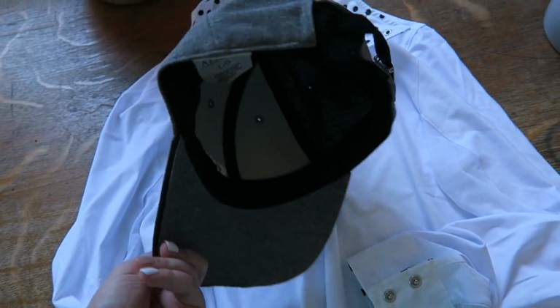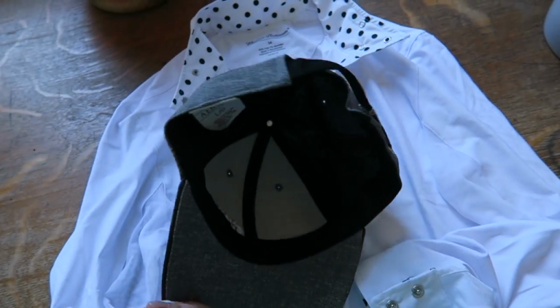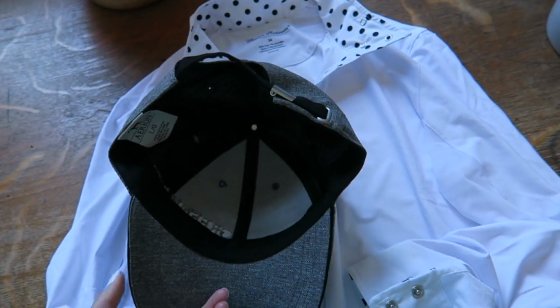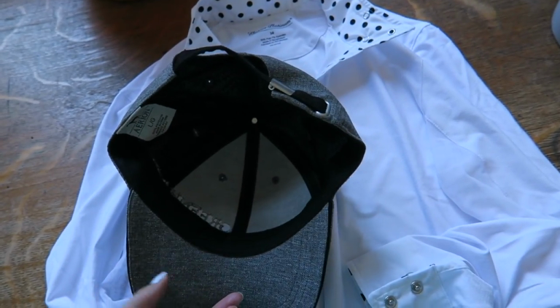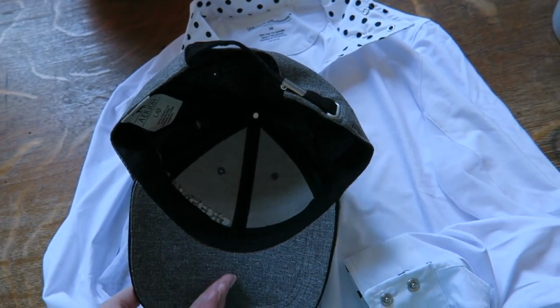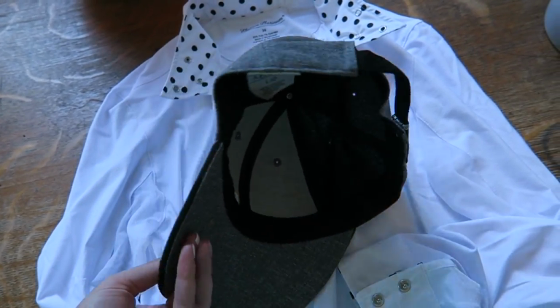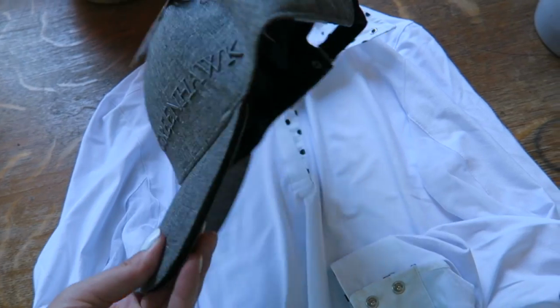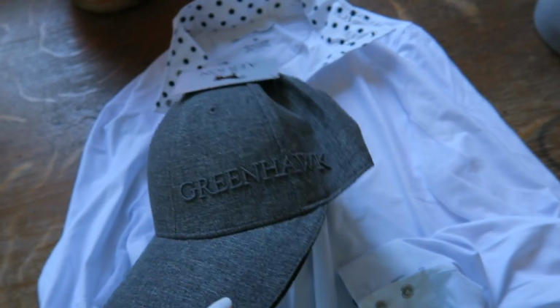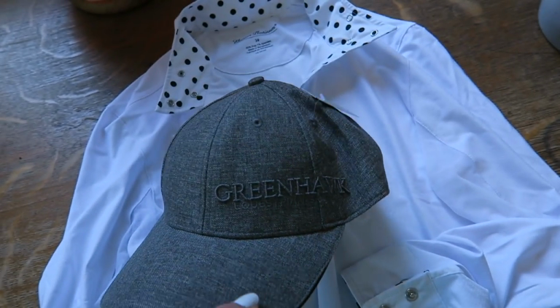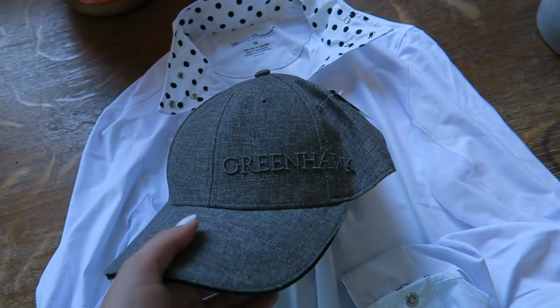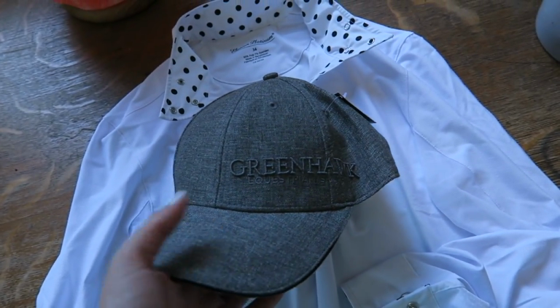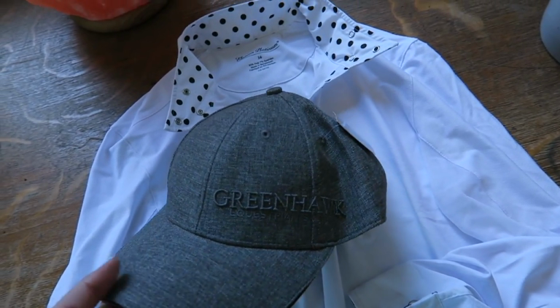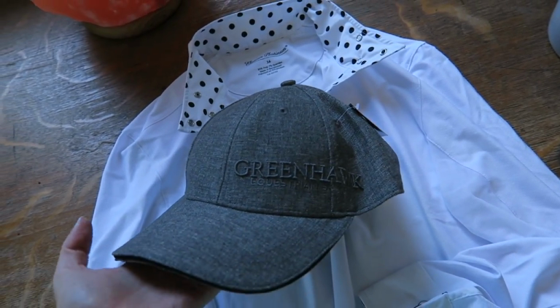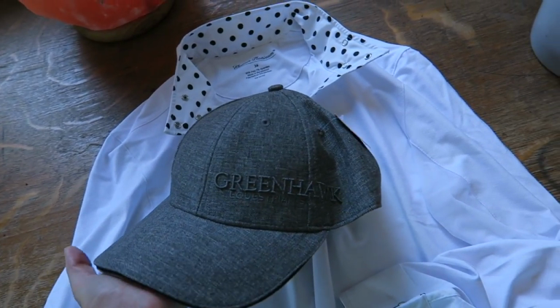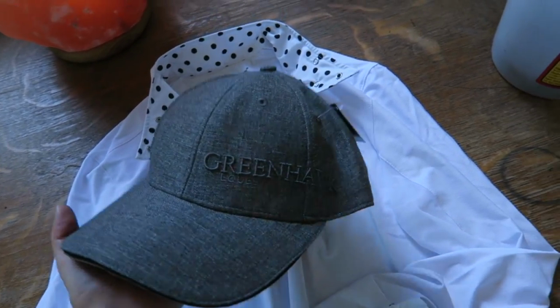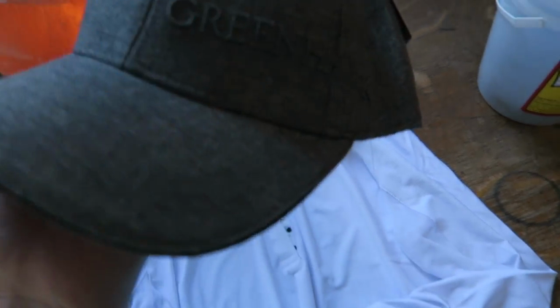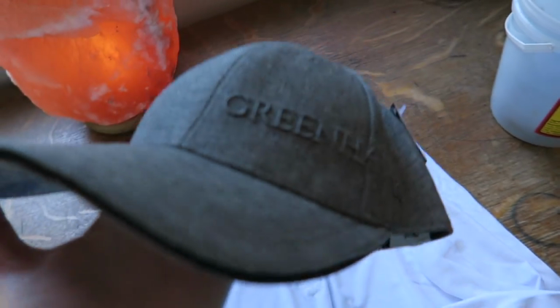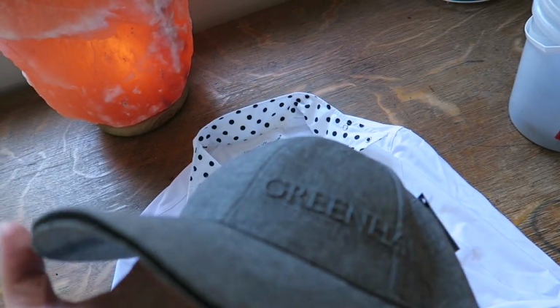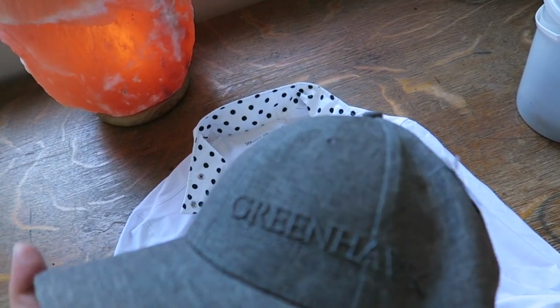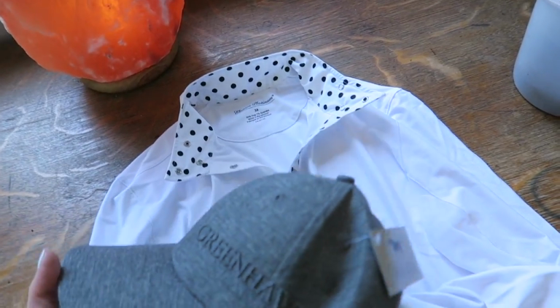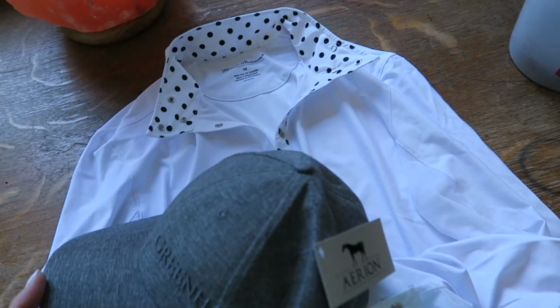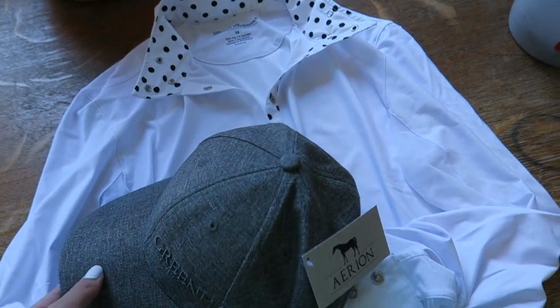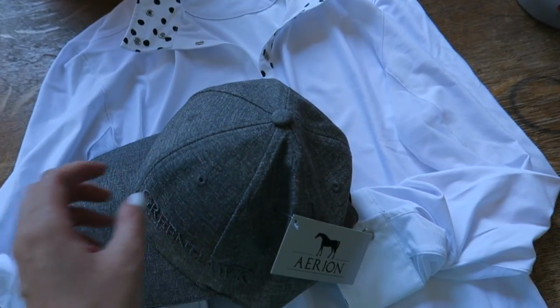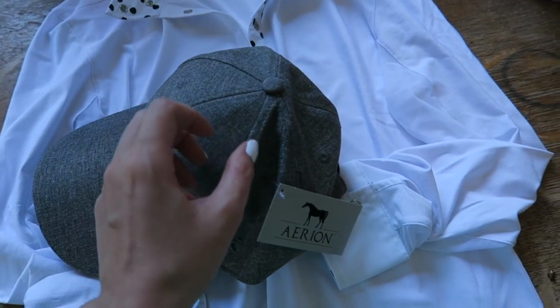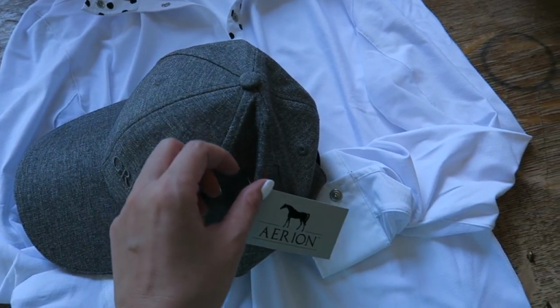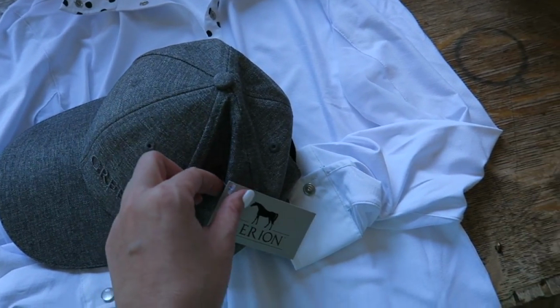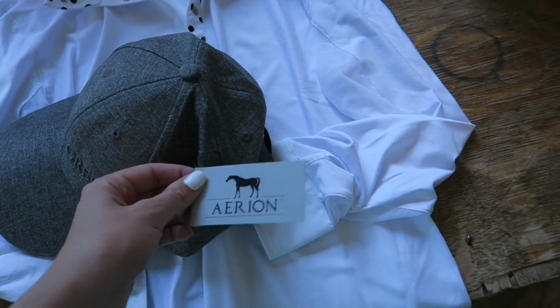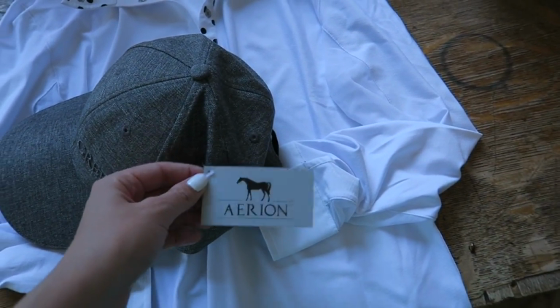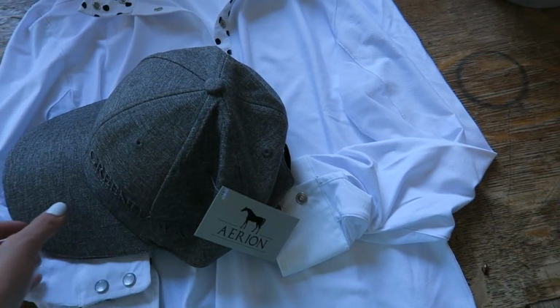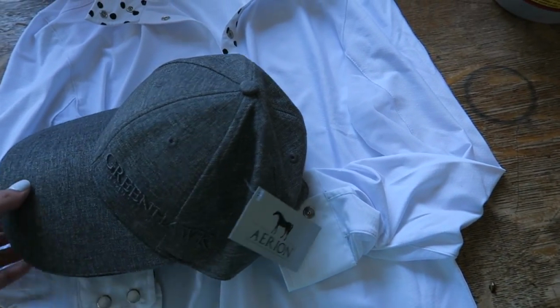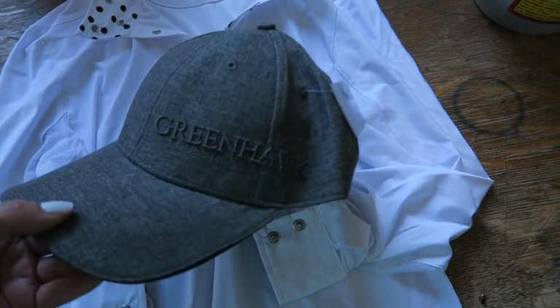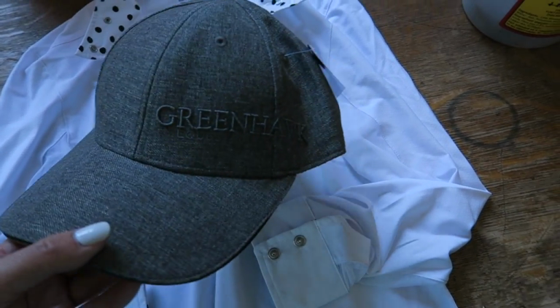We also got a hat — it's just gray and it says Greenhawk on it. You can never have too many hats at the barn, you know, when you take off your helmet and your hair is a mess. This one is by Arion. It's pretty cute.